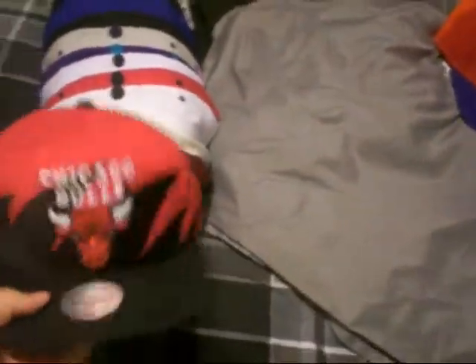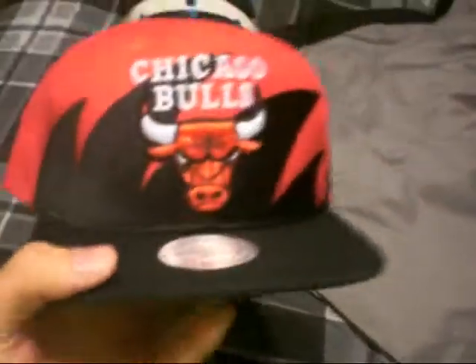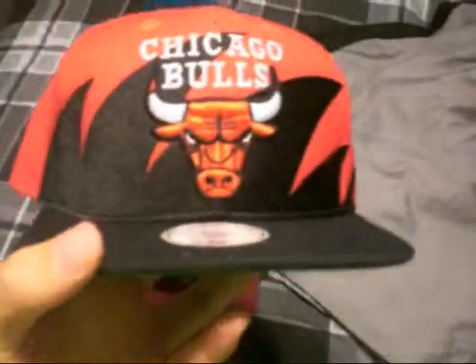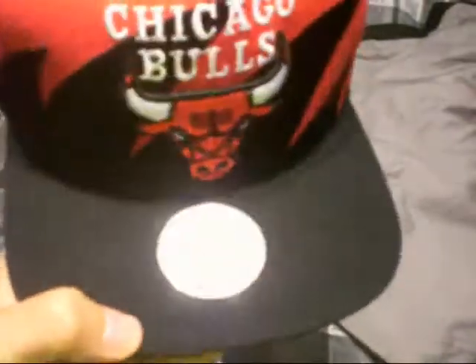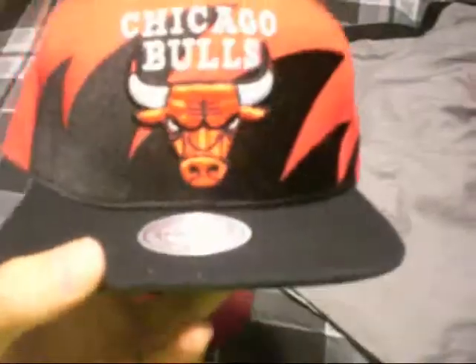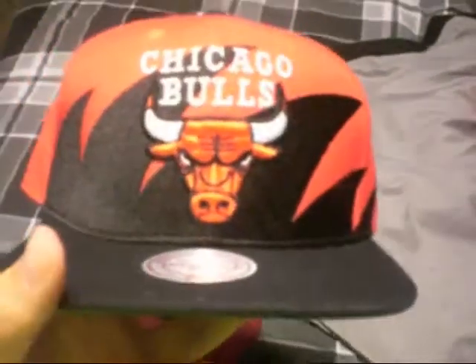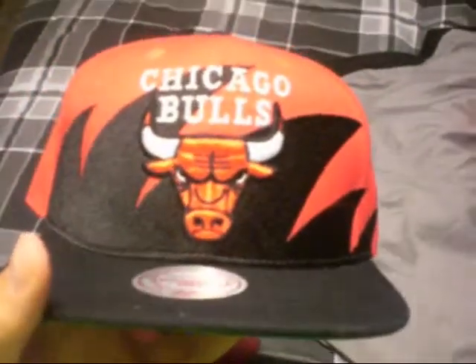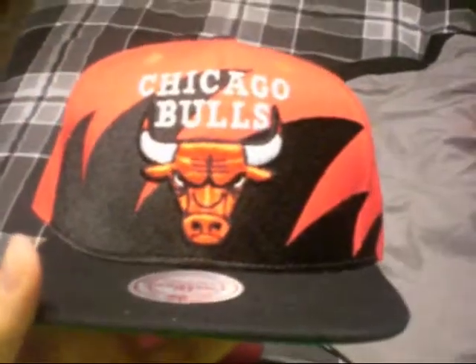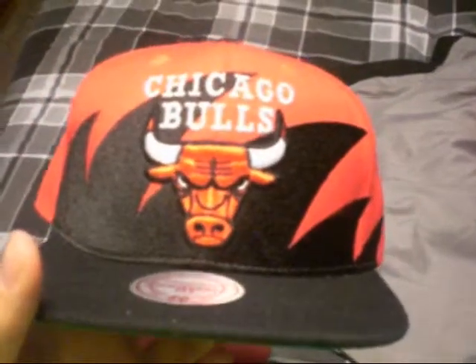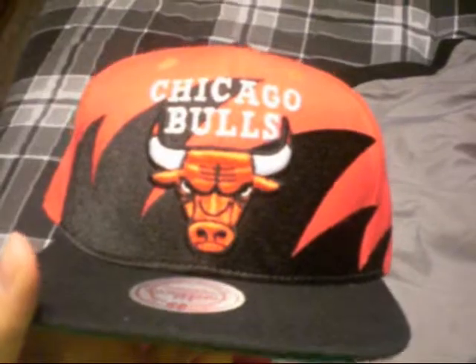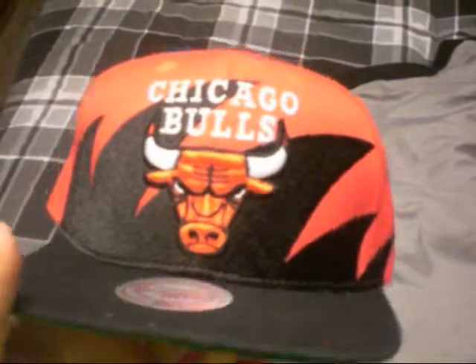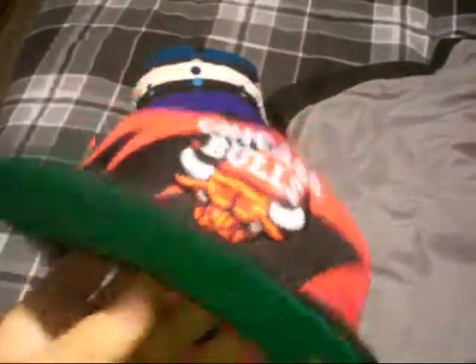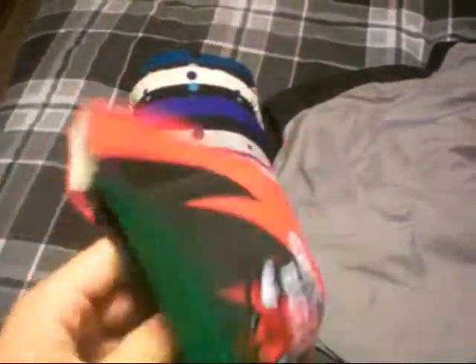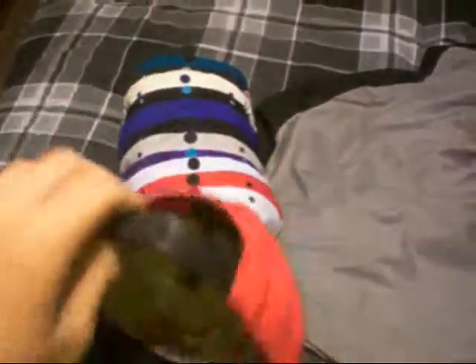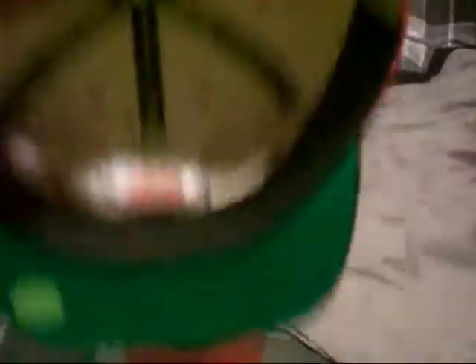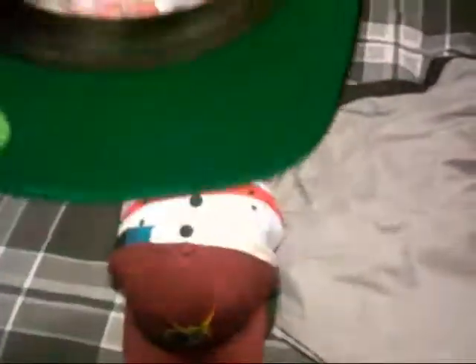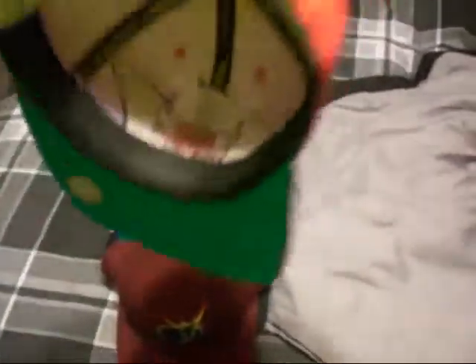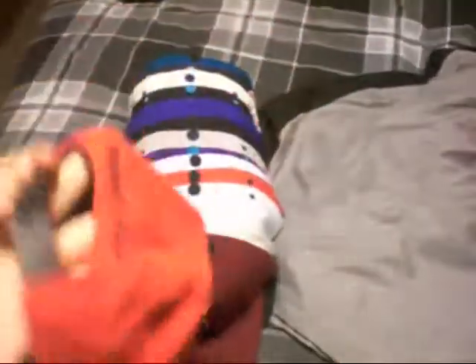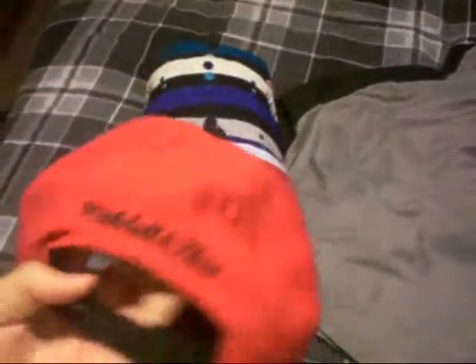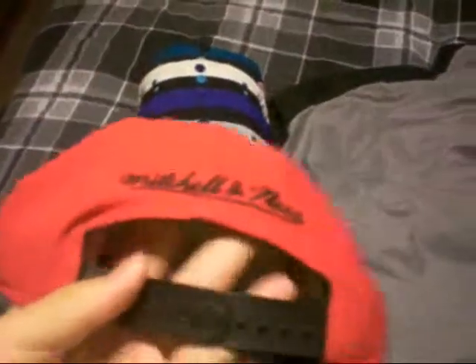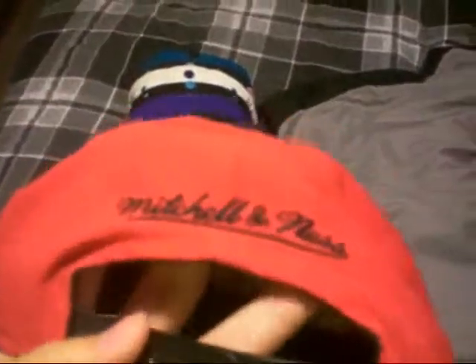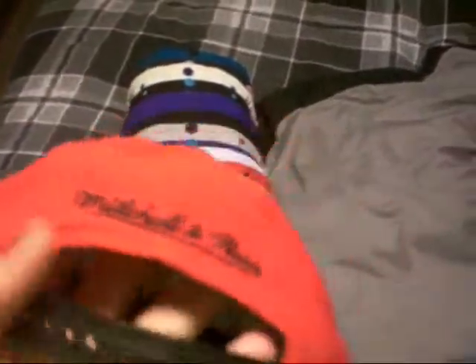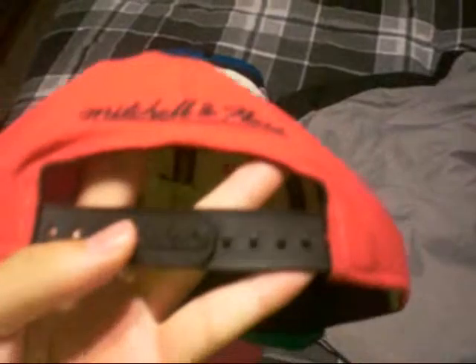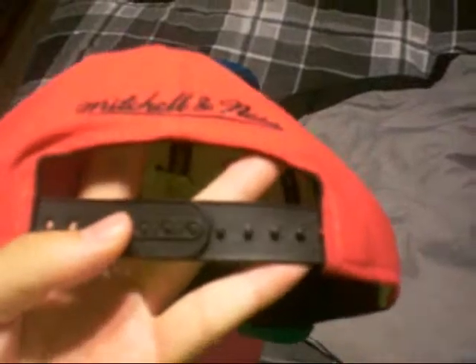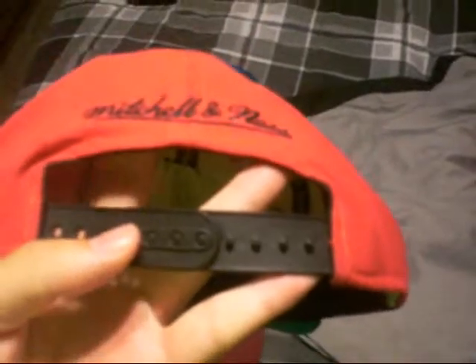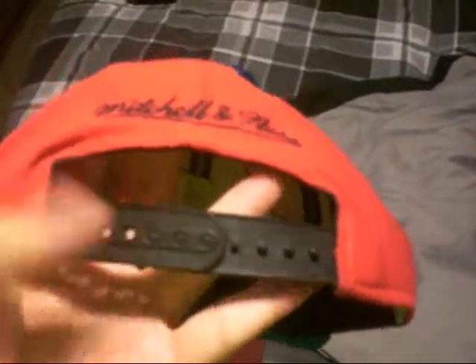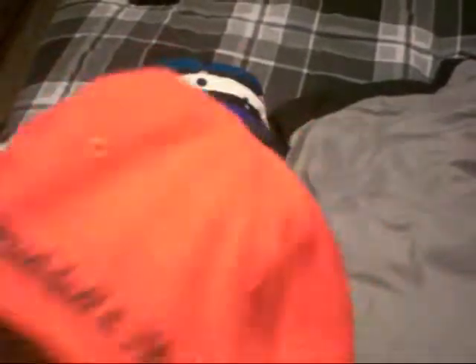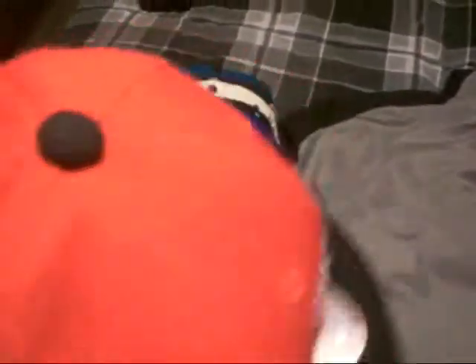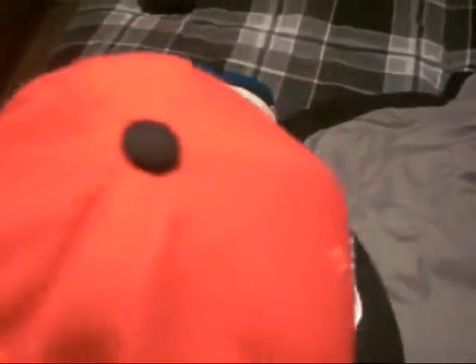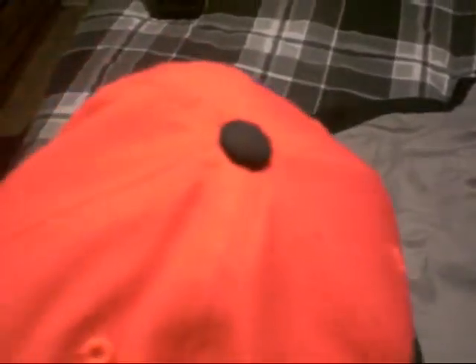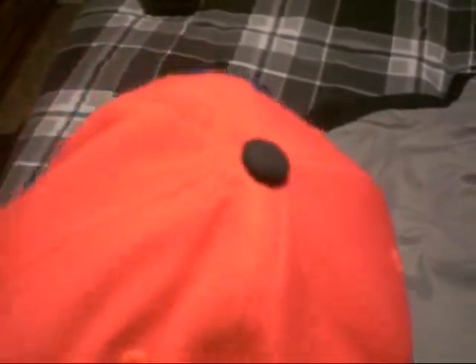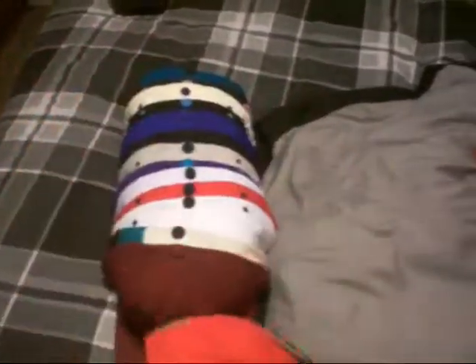Next one is a Mitchell and Ness Chicago Bulls shark tooth, green under. Black on the back, black snap, black button.